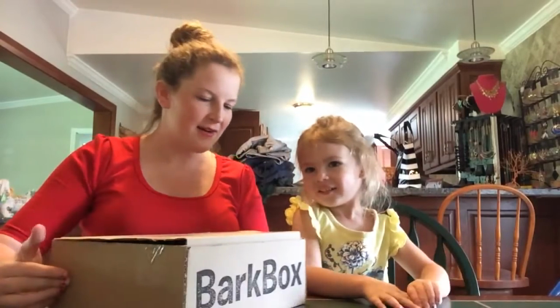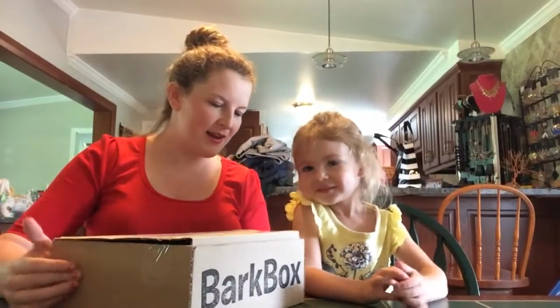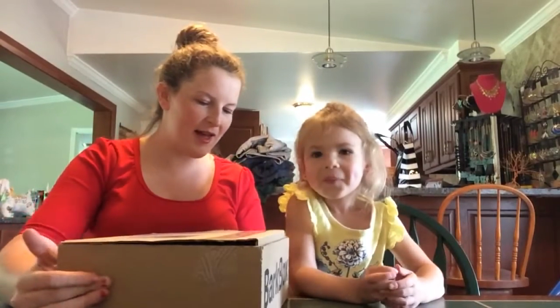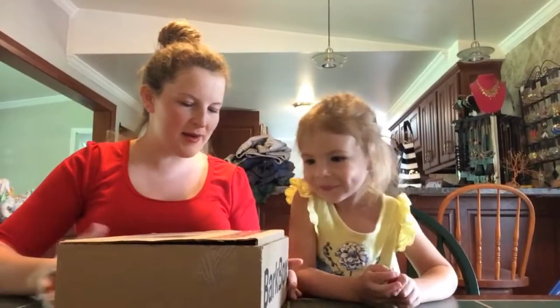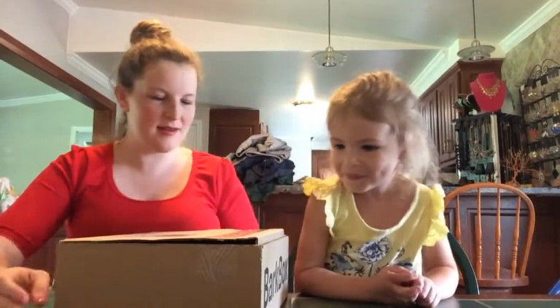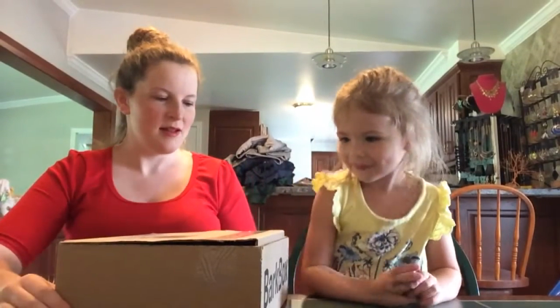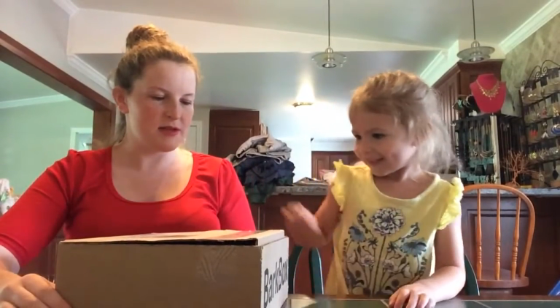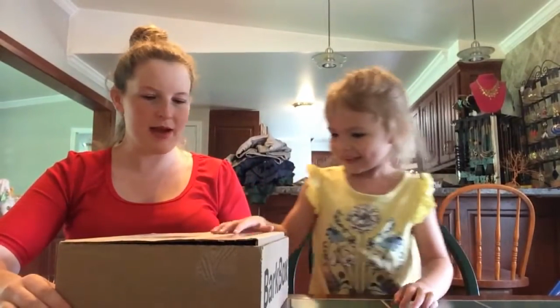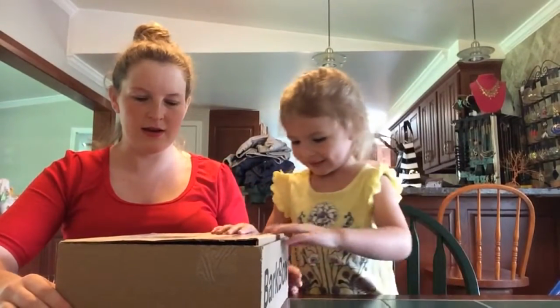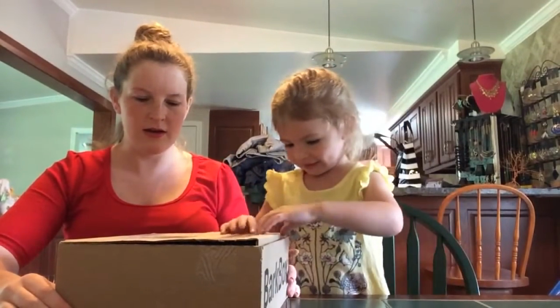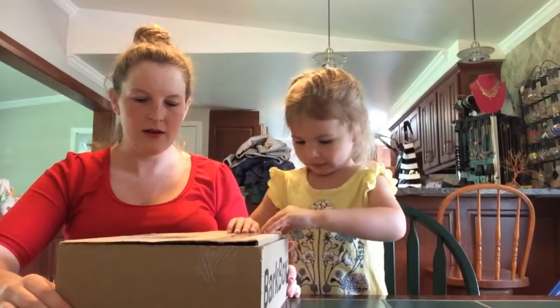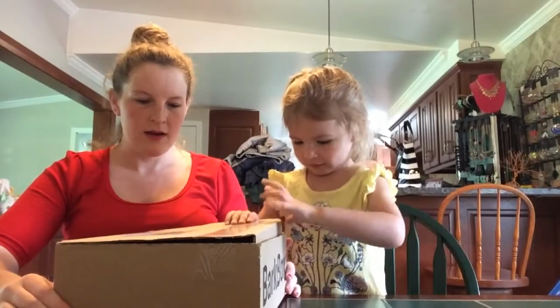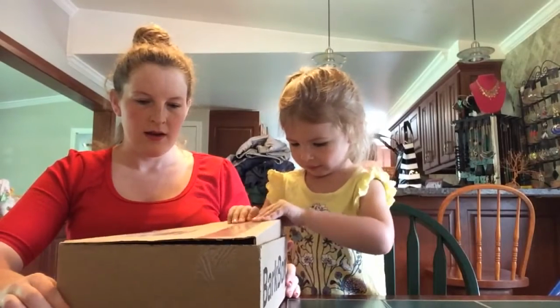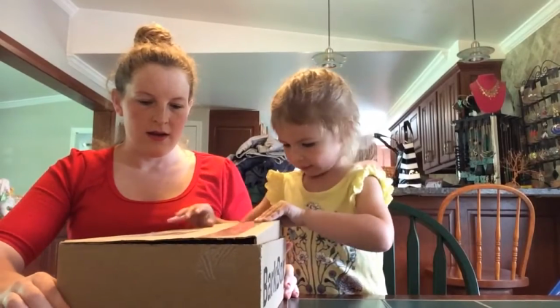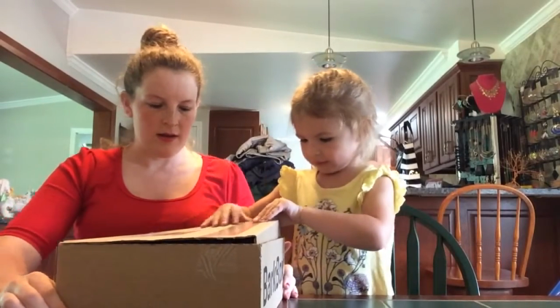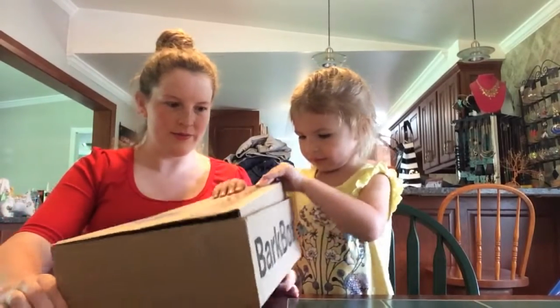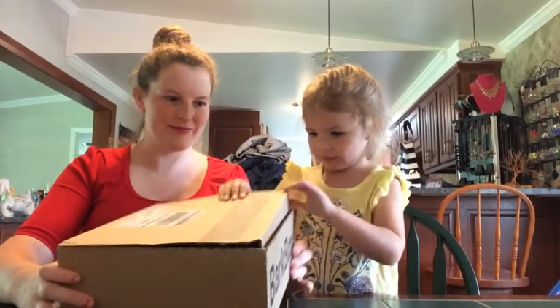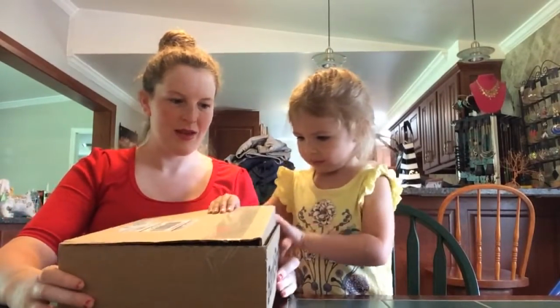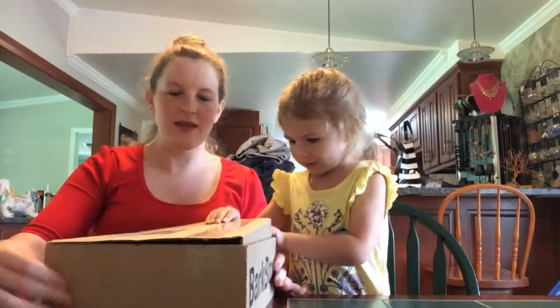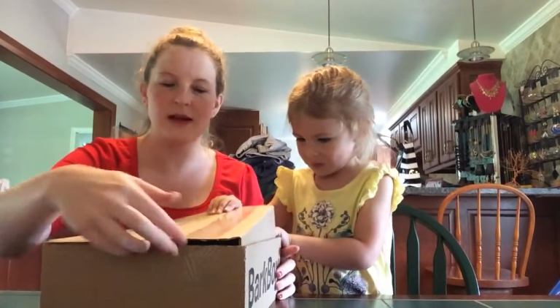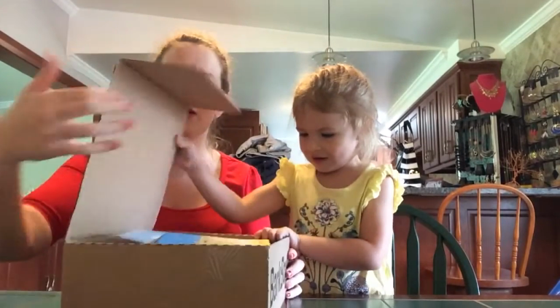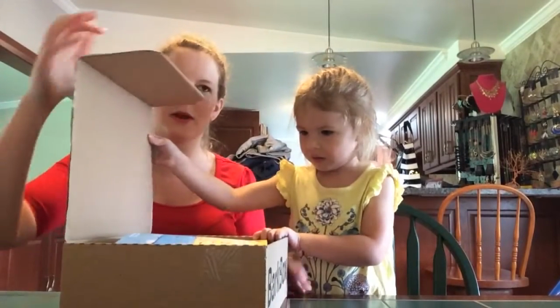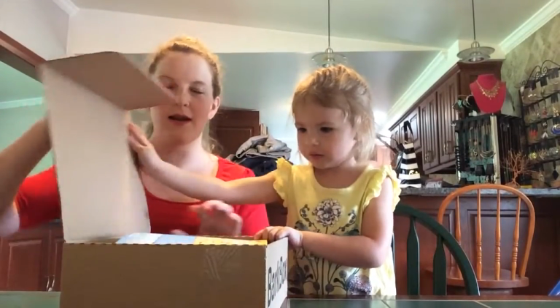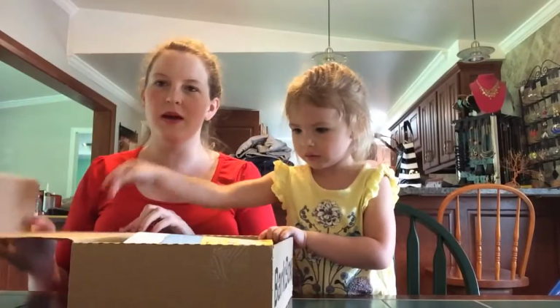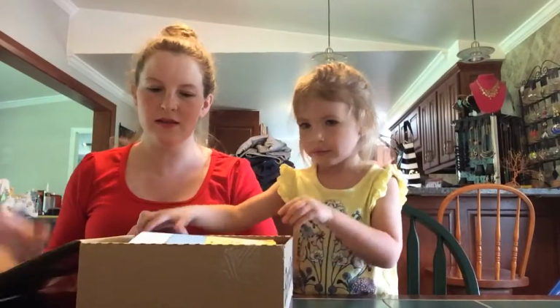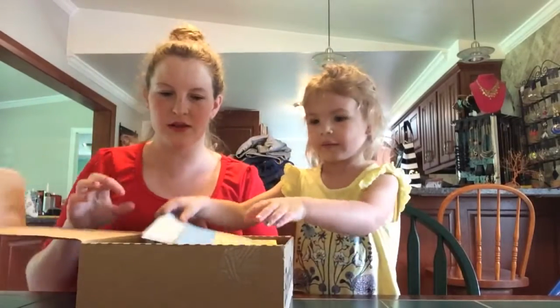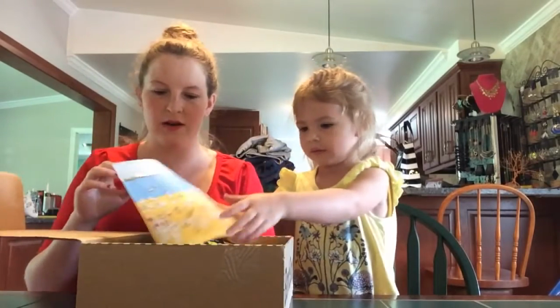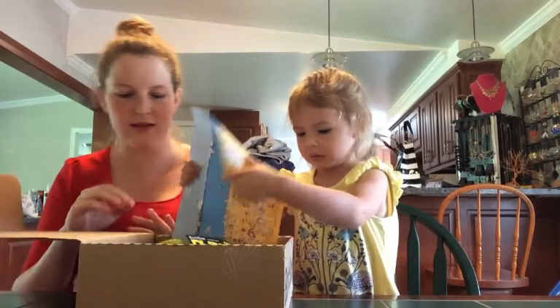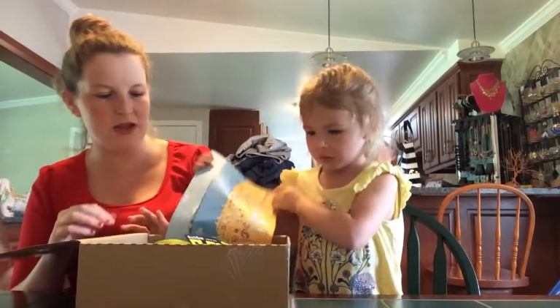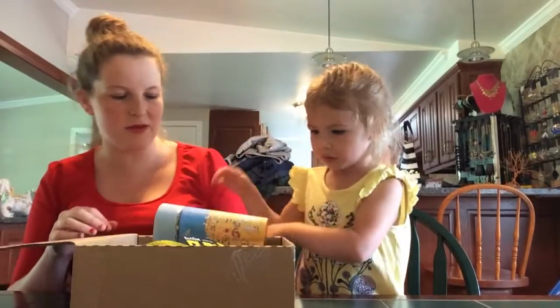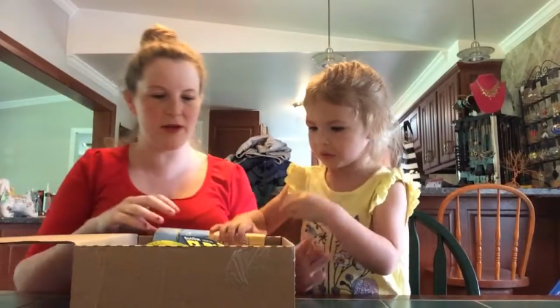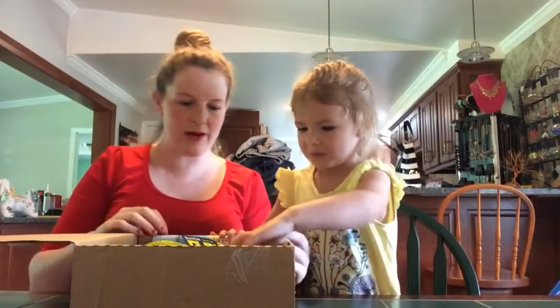Alright, go ahead and open it. We'll see what we got in here. I think these boxes are $29 a month. That's where they start at, and then they get cheaper the more that you buy.